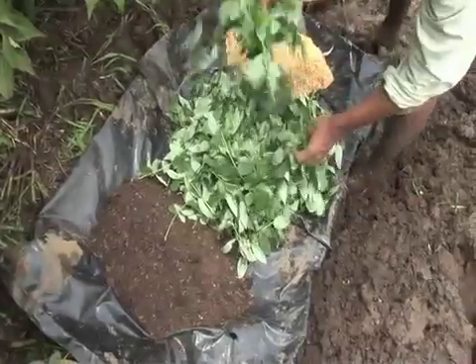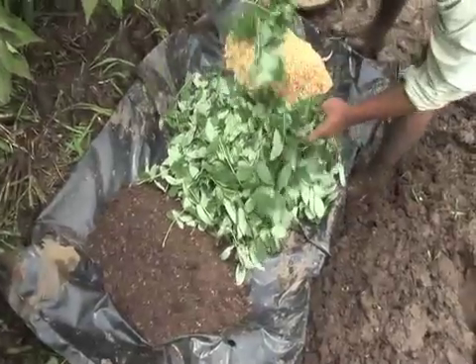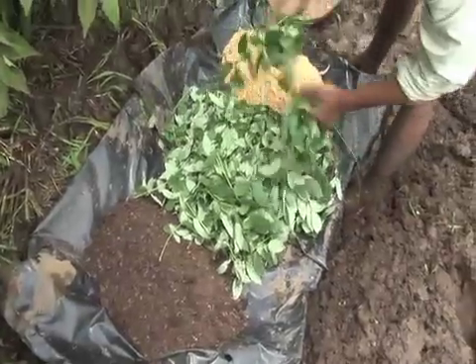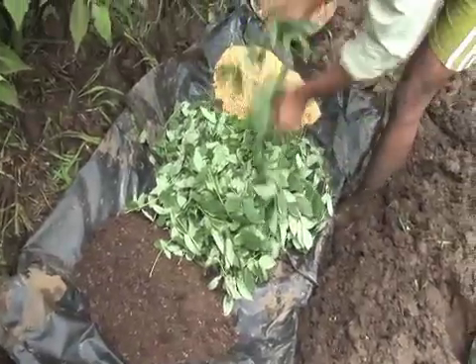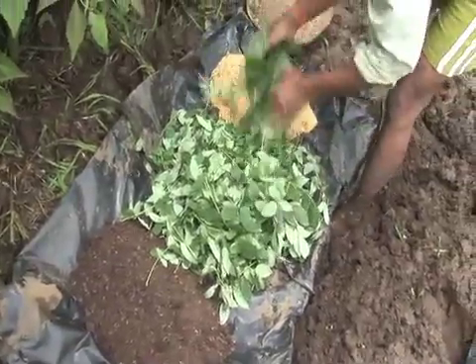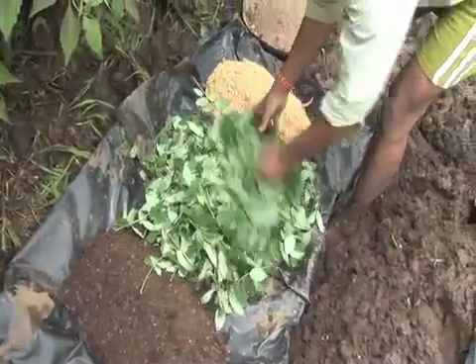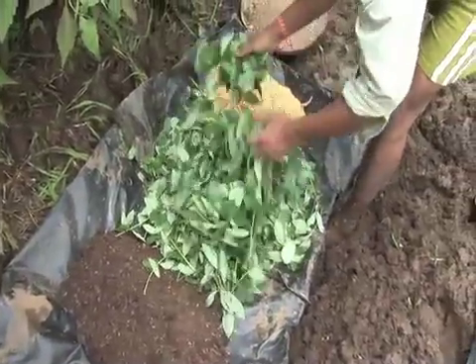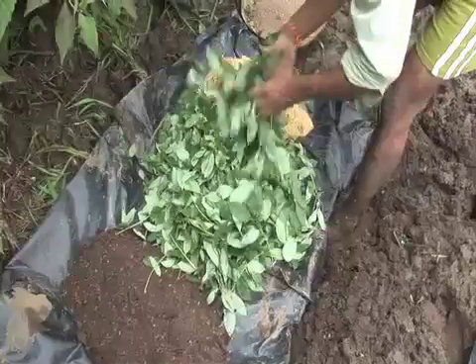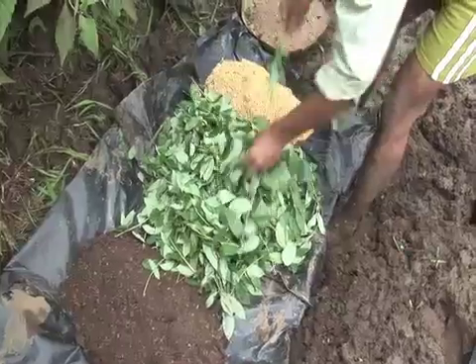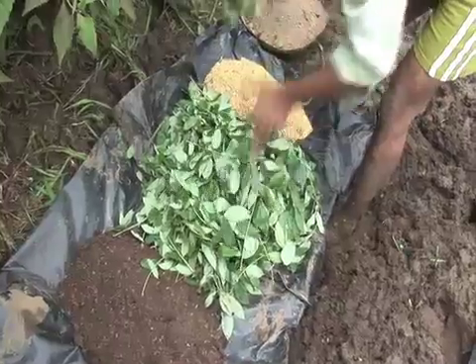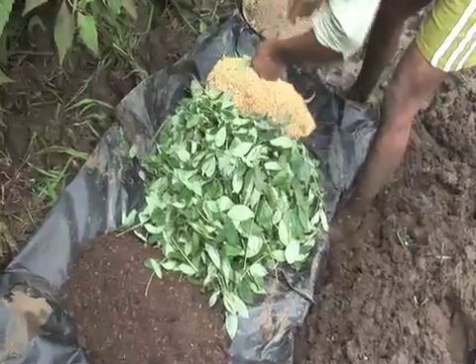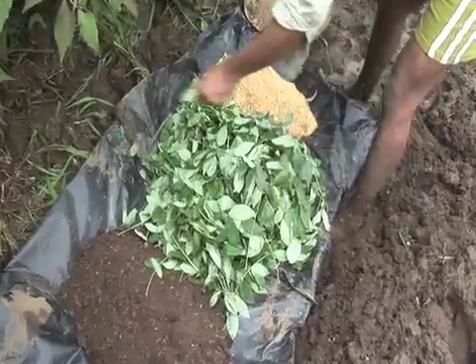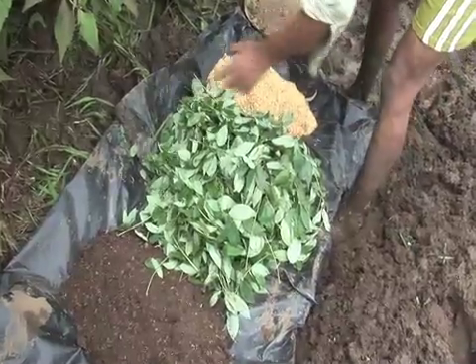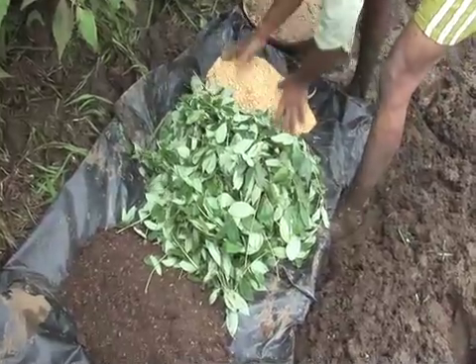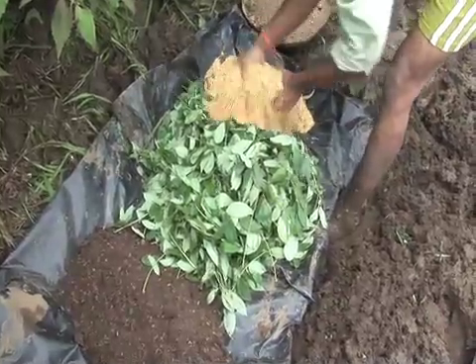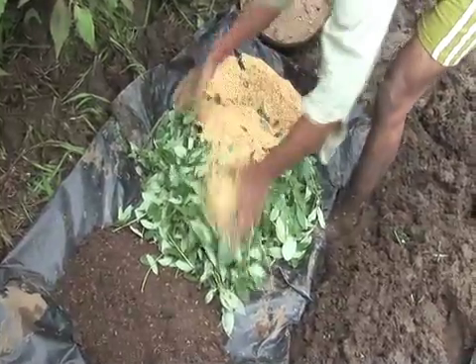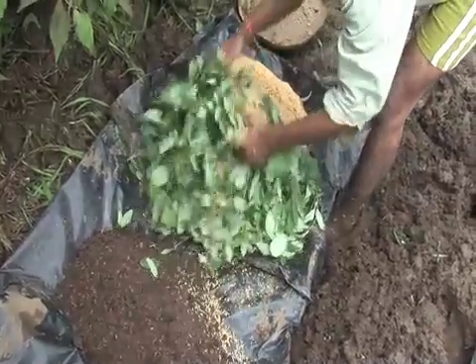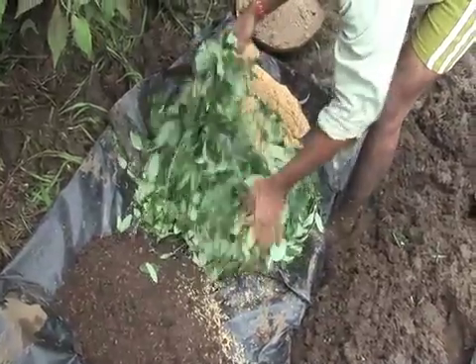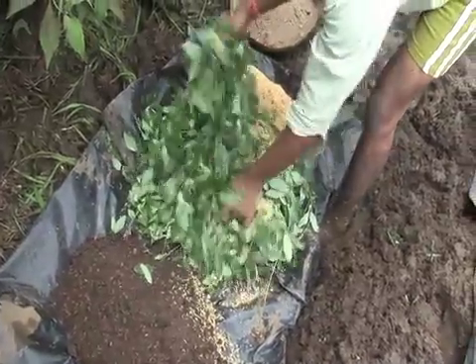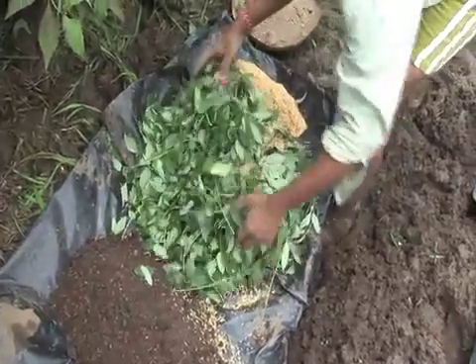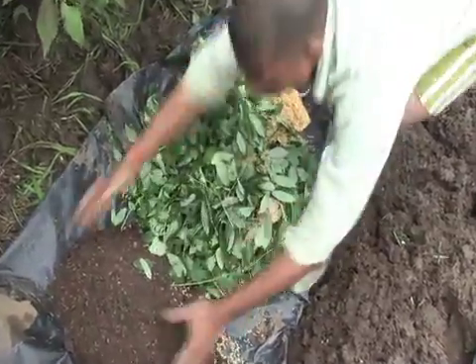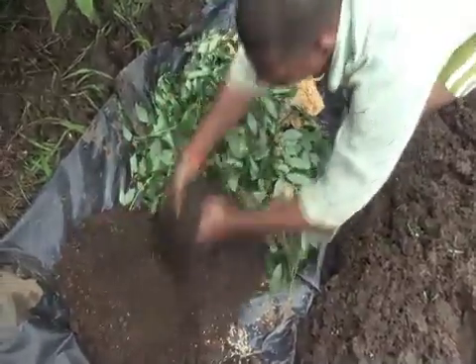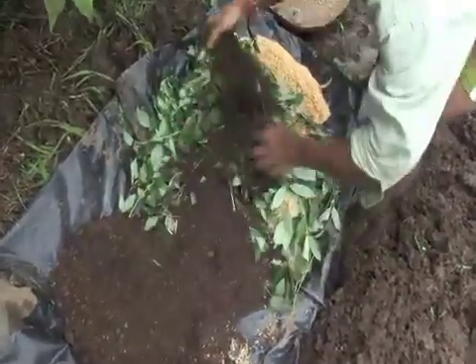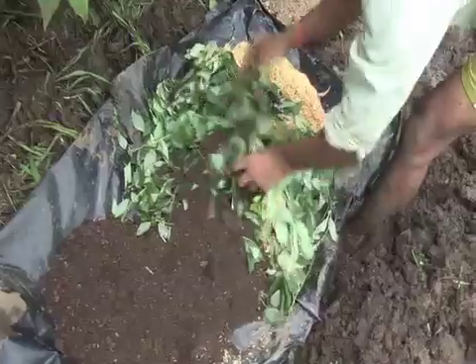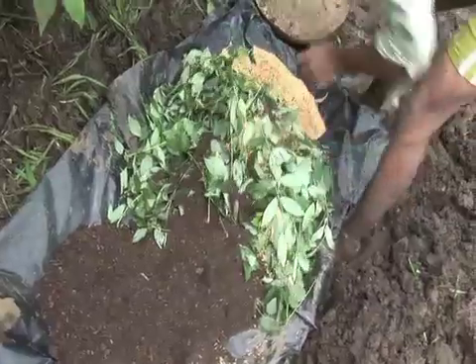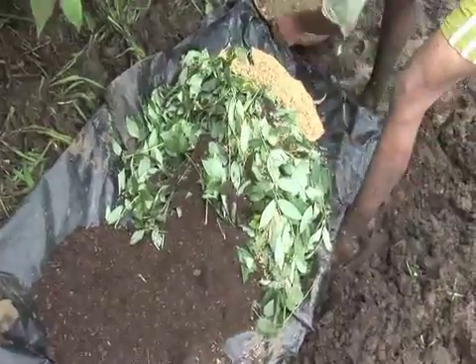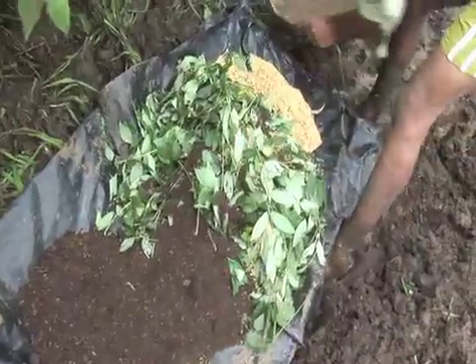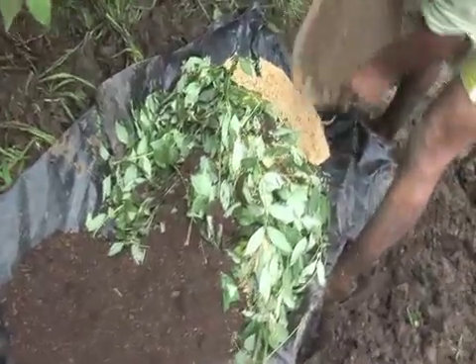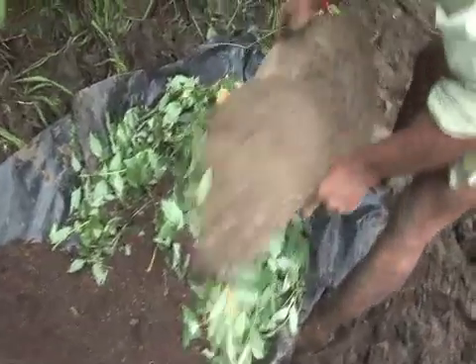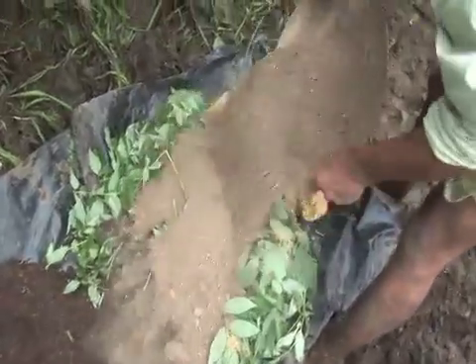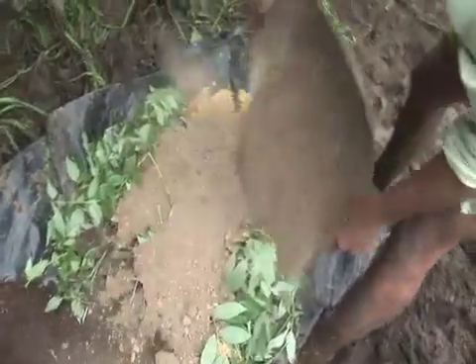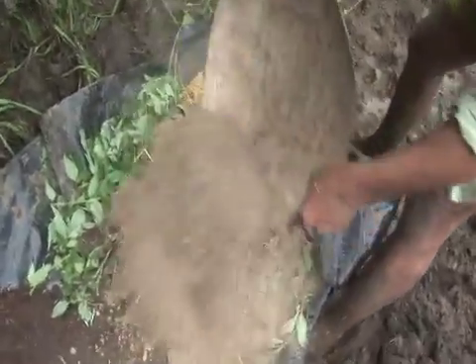The seed beds have to be nutrient rich. The soil mixture will contain approximately 75% soil, 20% well decomposed and dried organic manure or compost, green manure.